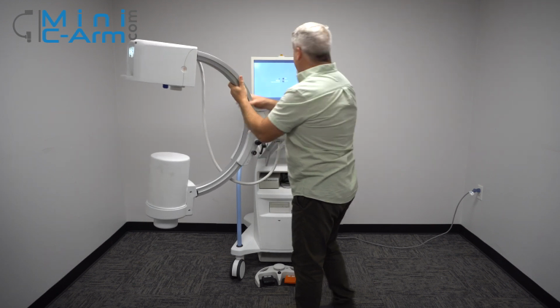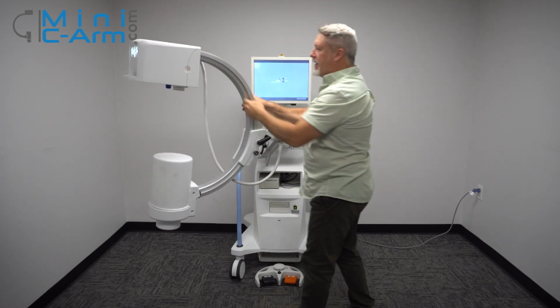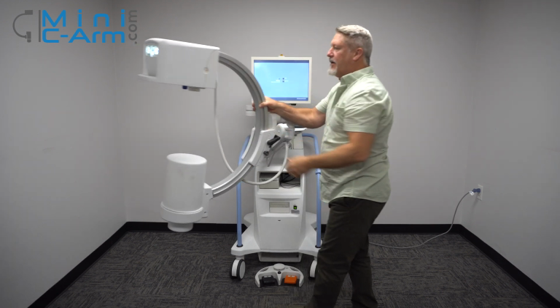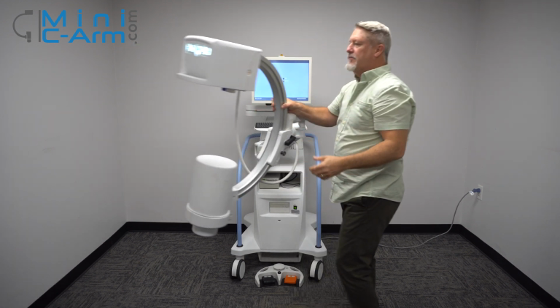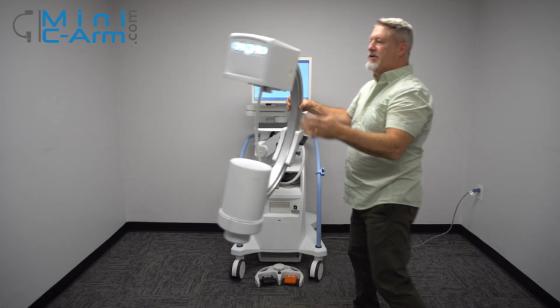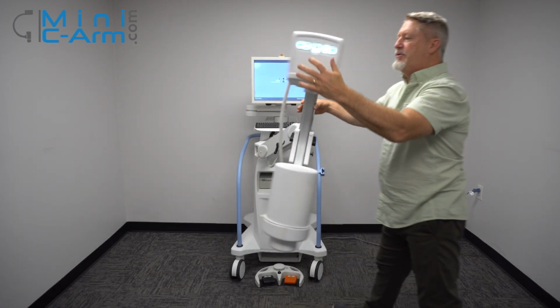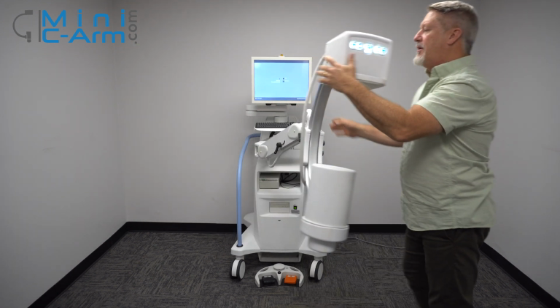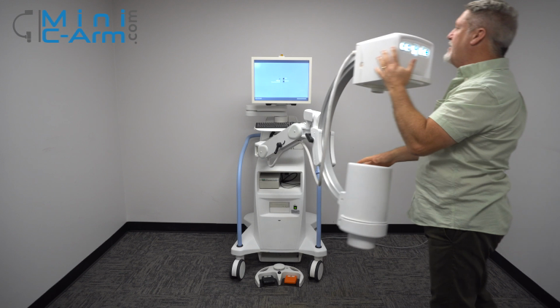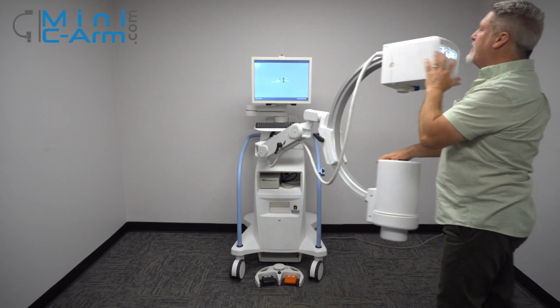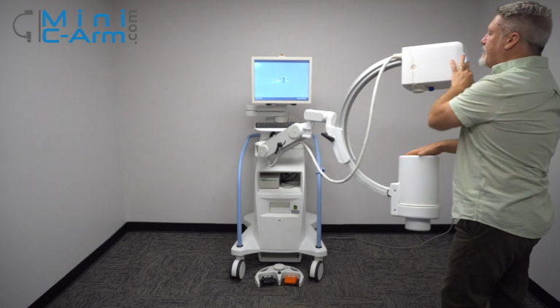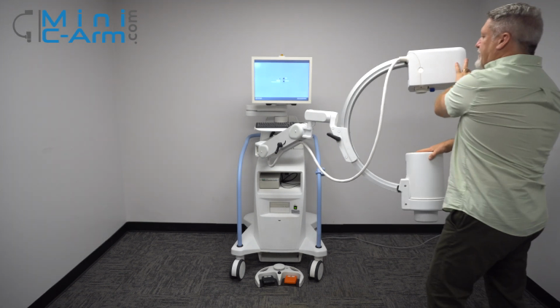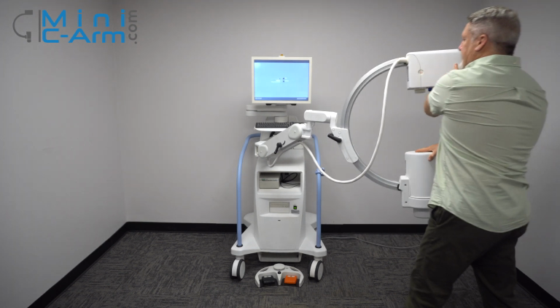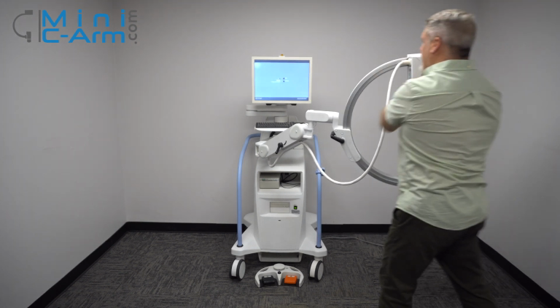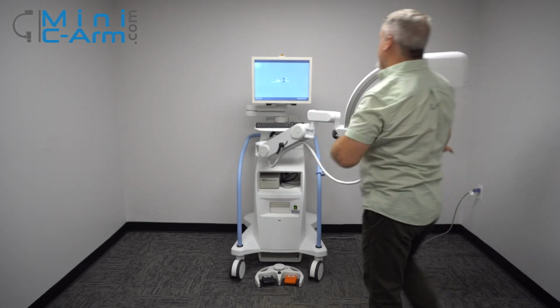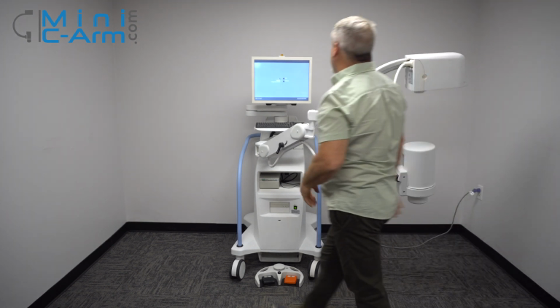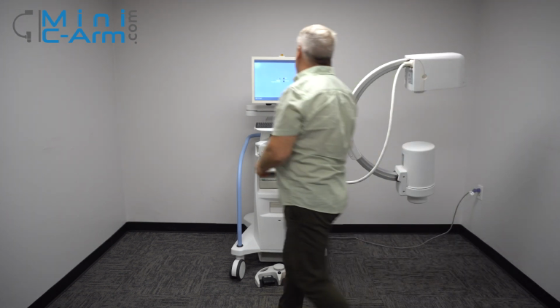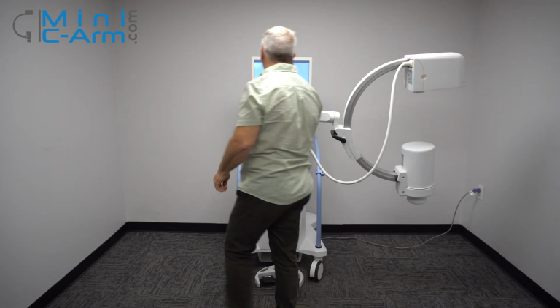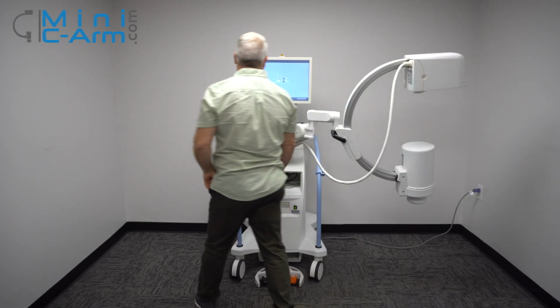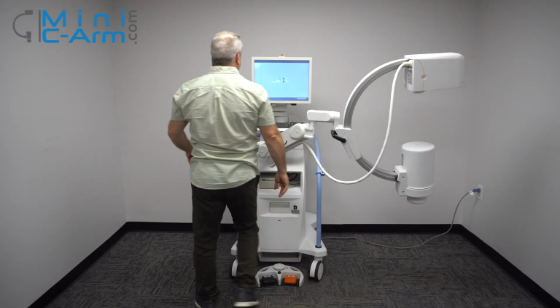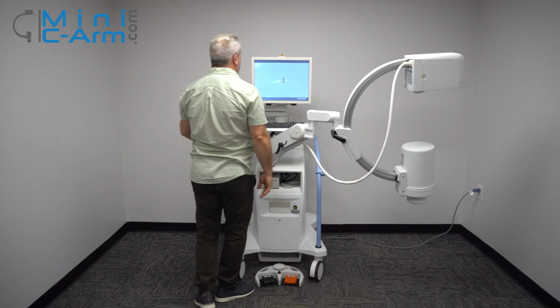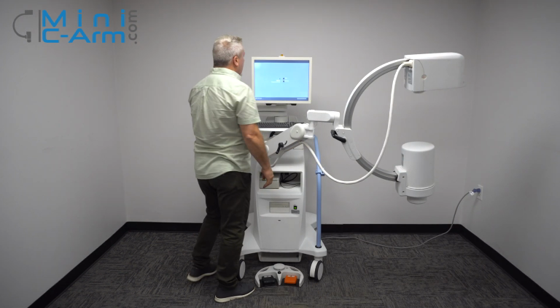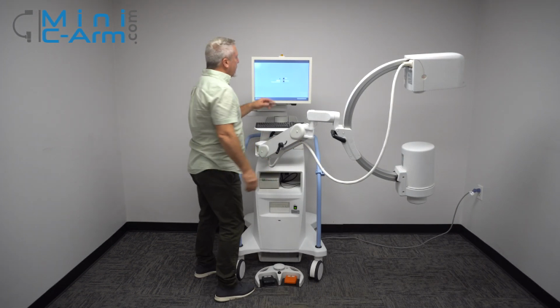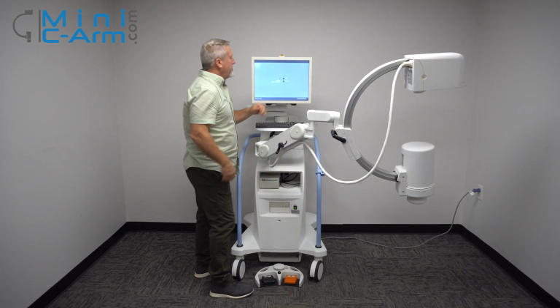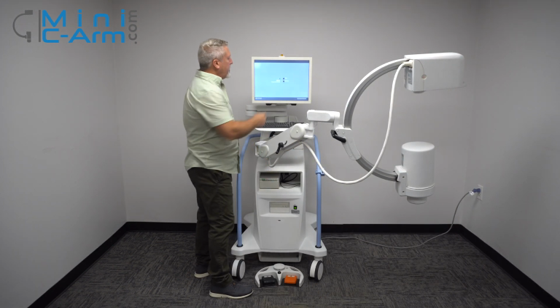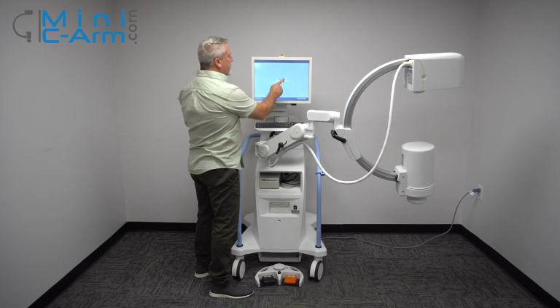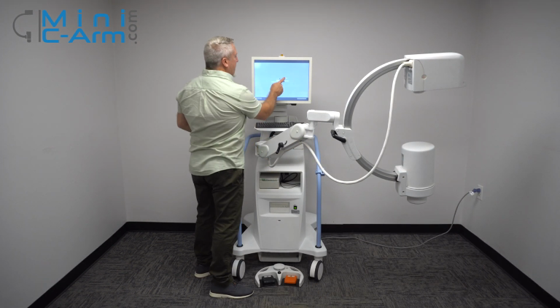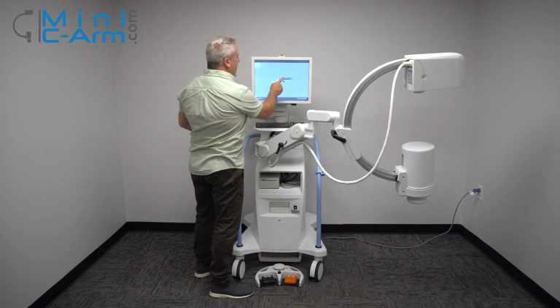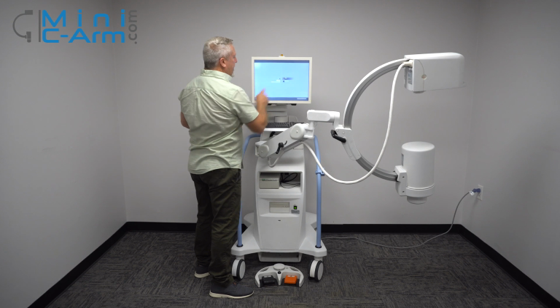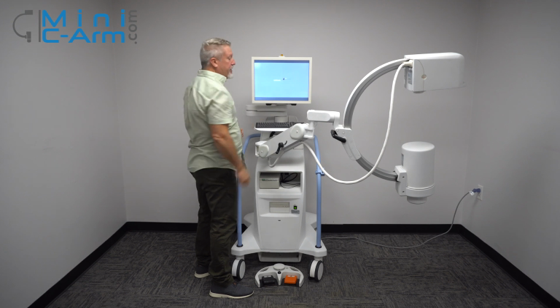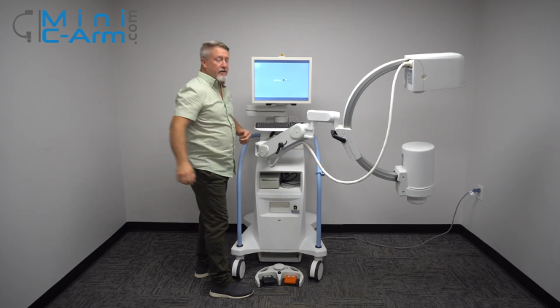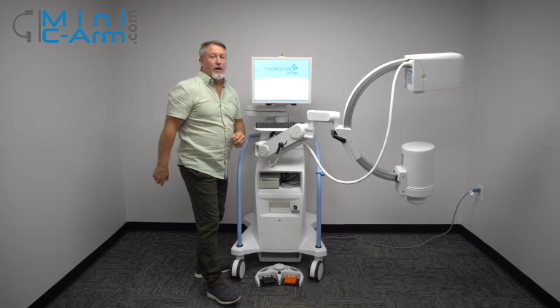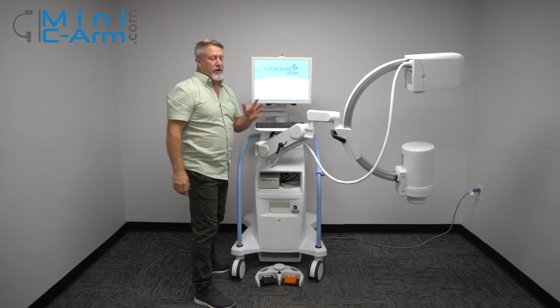Our machine has booted up here. To begin, just tap it — admin, always.